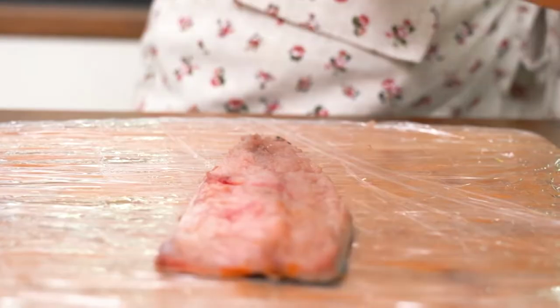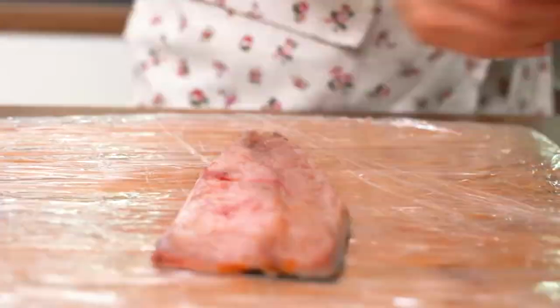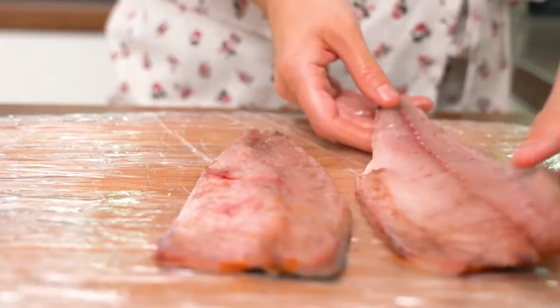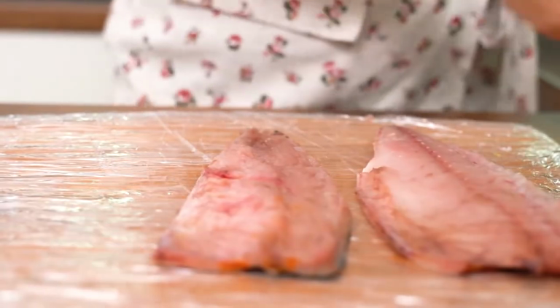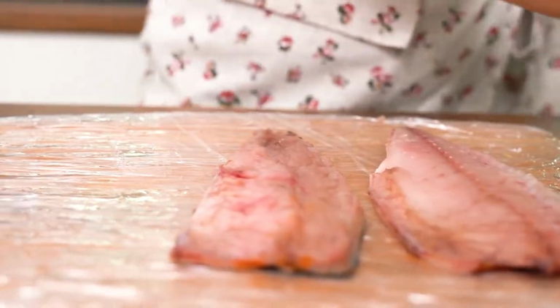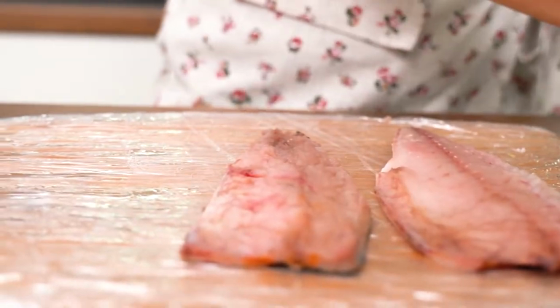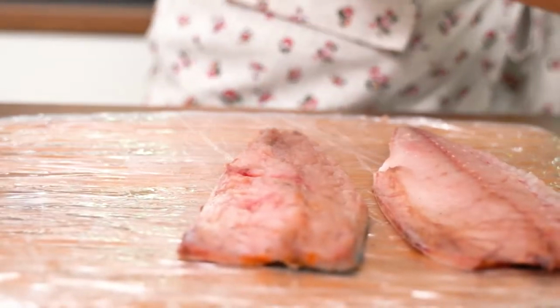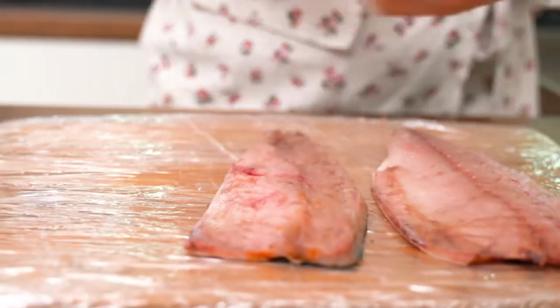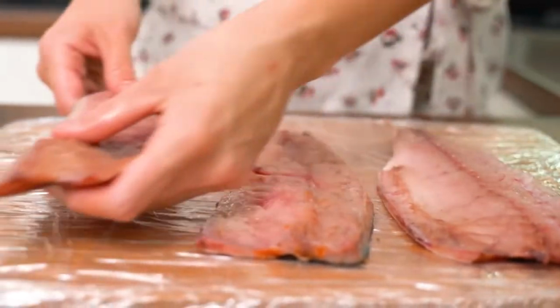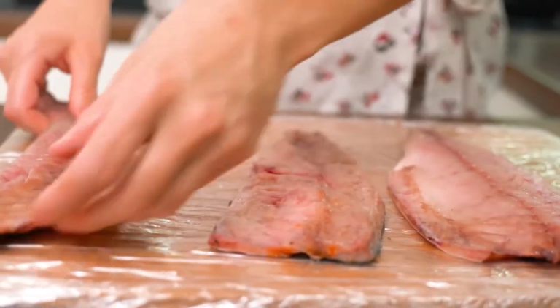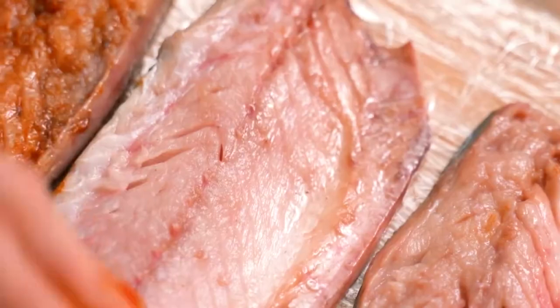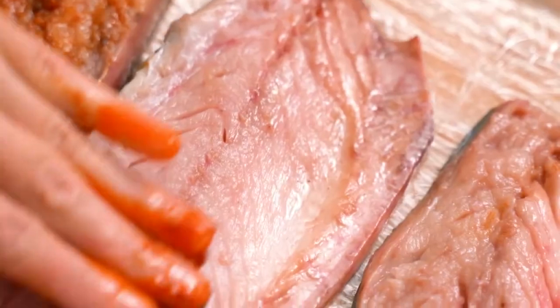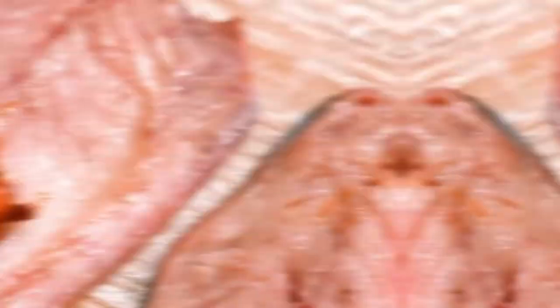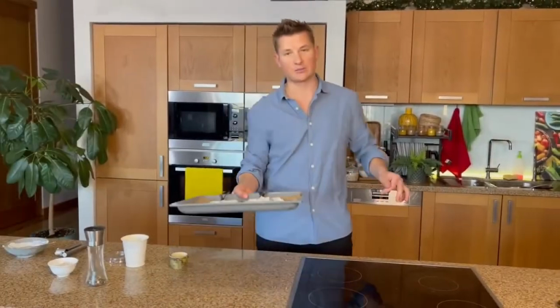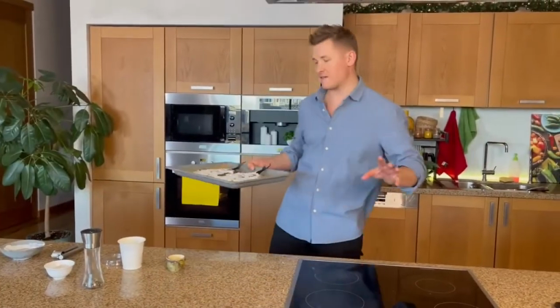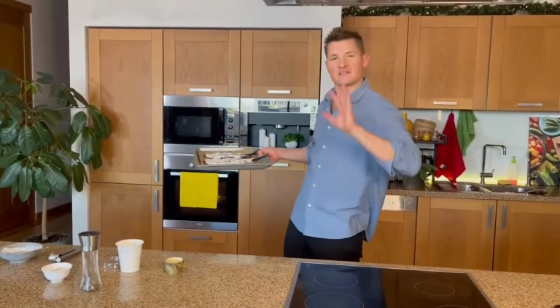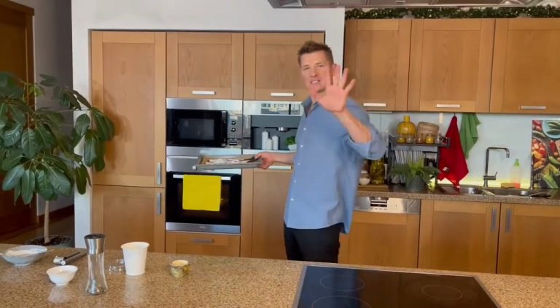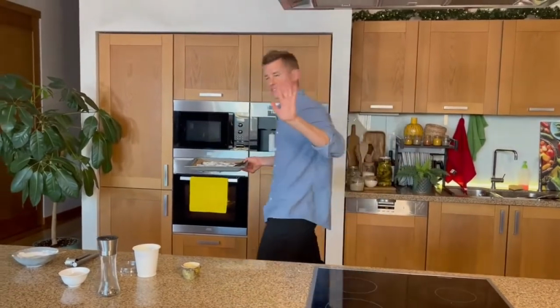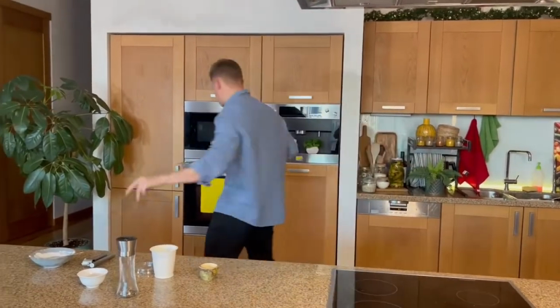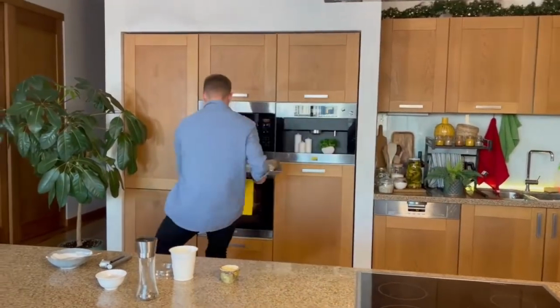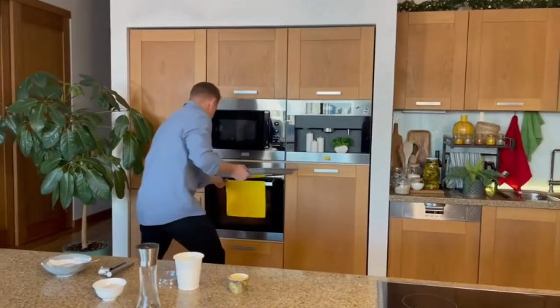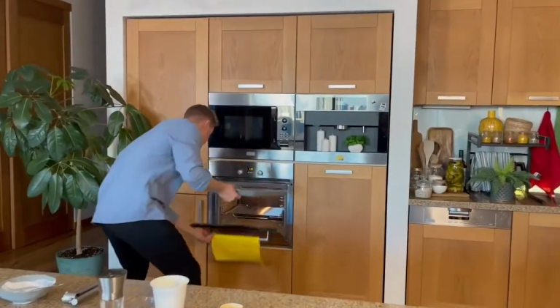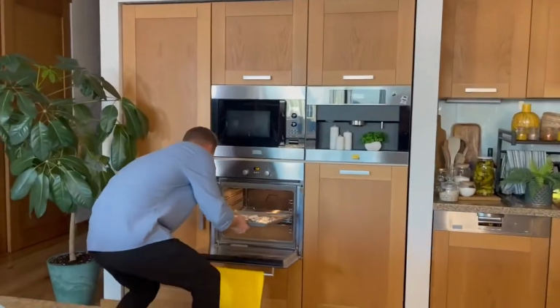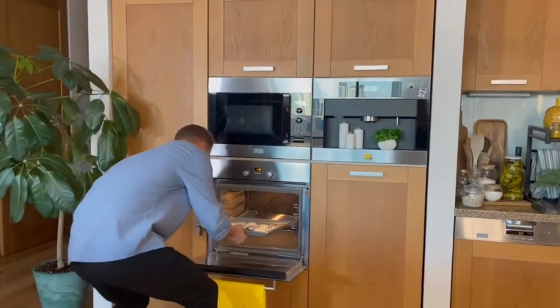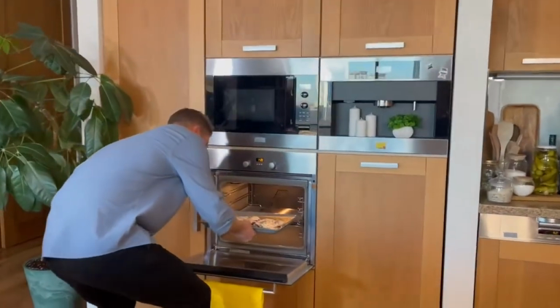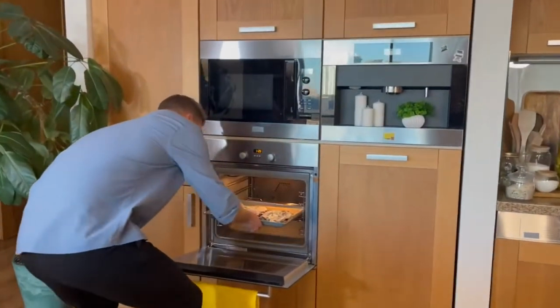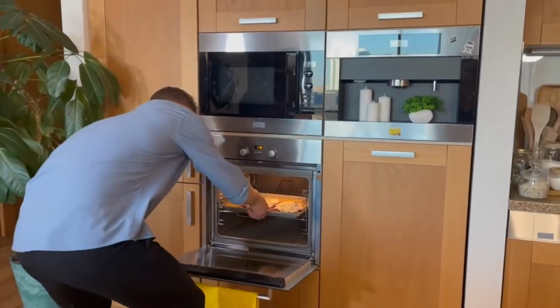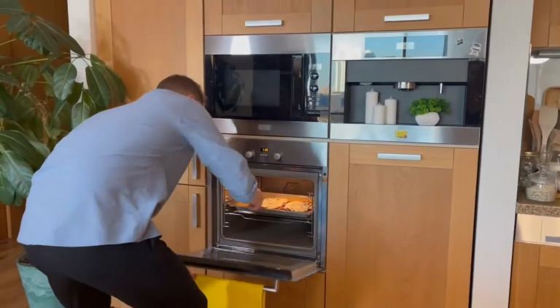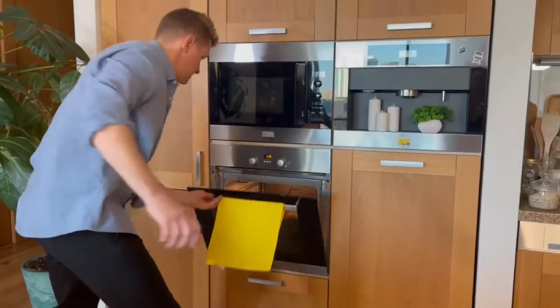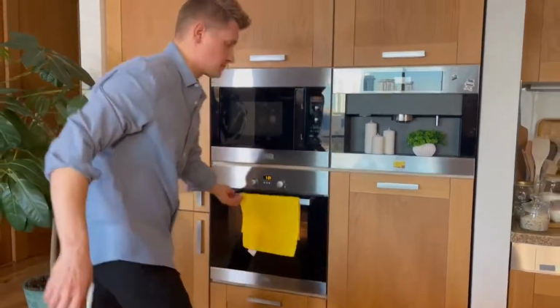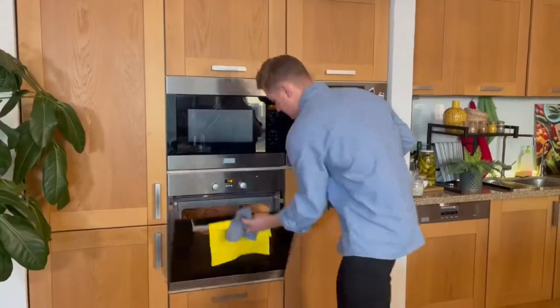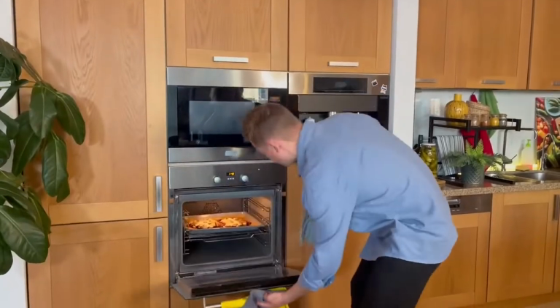Then wipe the fish dry with paper towels or a cloth, and cut it crosswise into 4–5 portions. Take two pieces of foil, according to the number of fish, and put them on a baking tray or in a baking dish. Make a border.